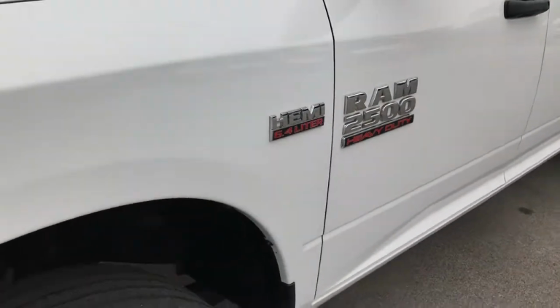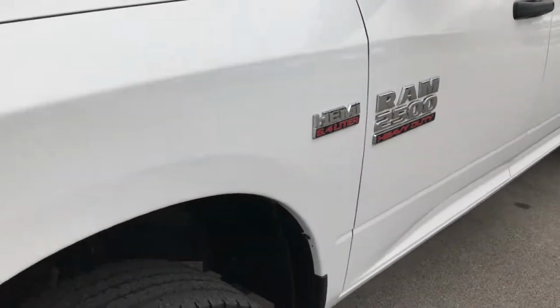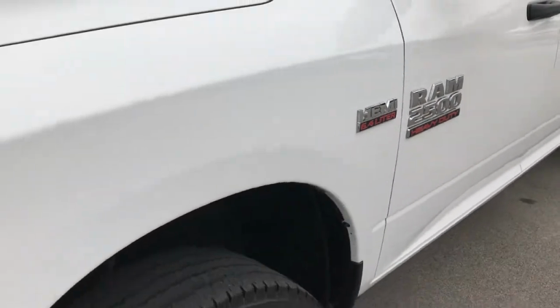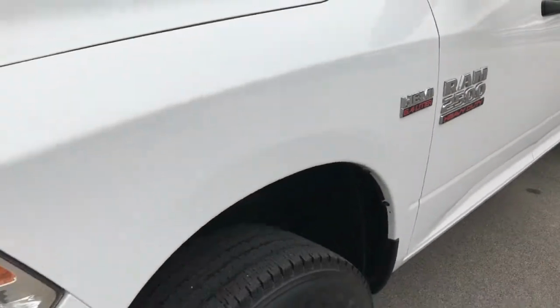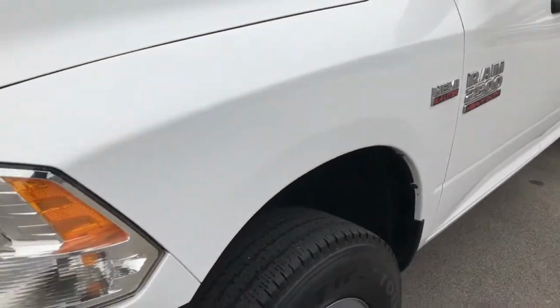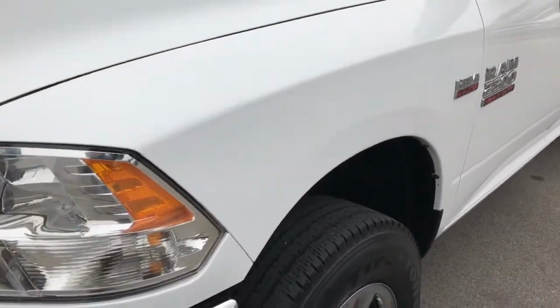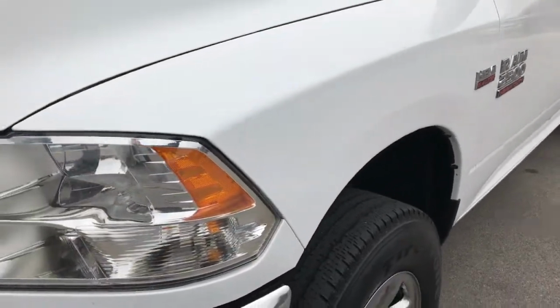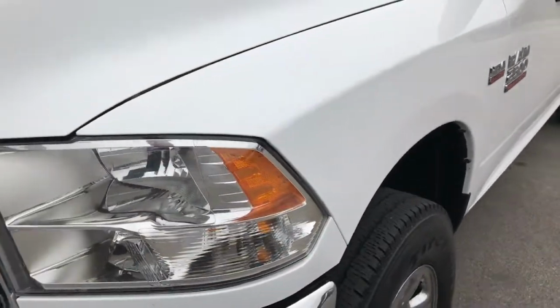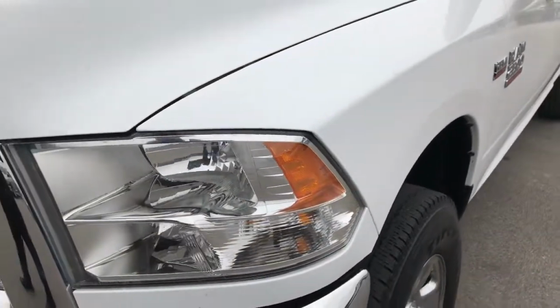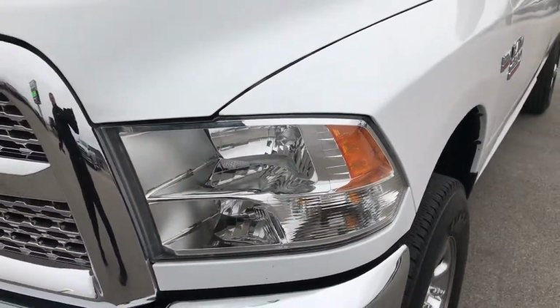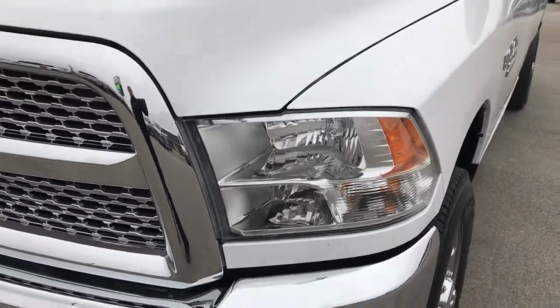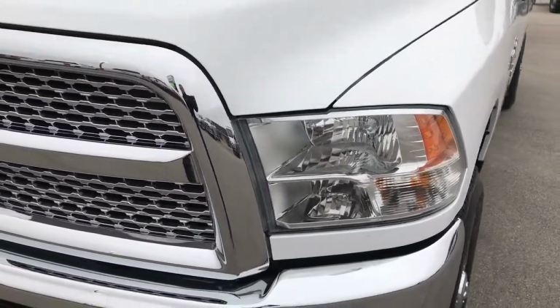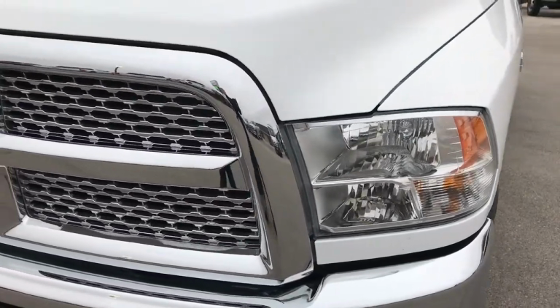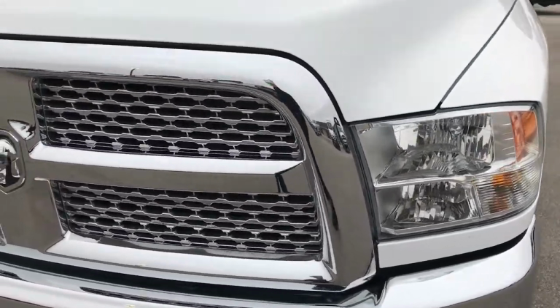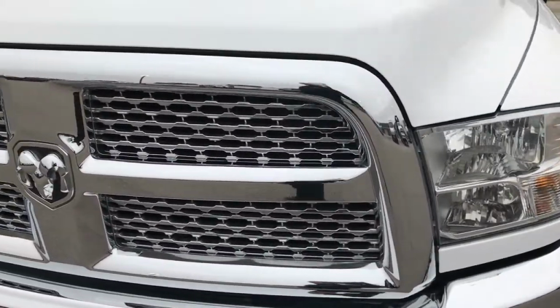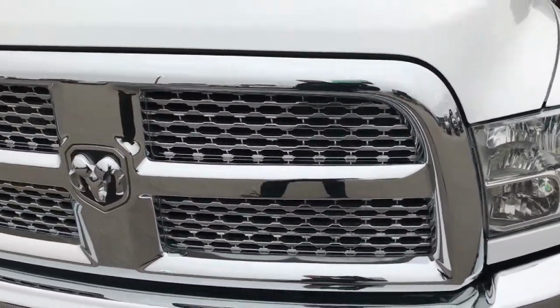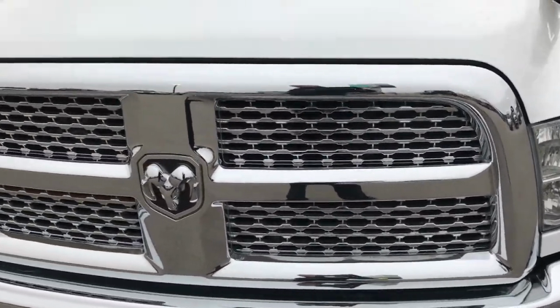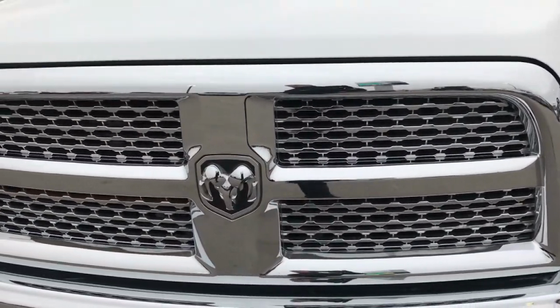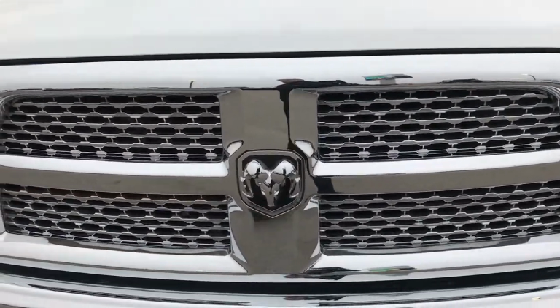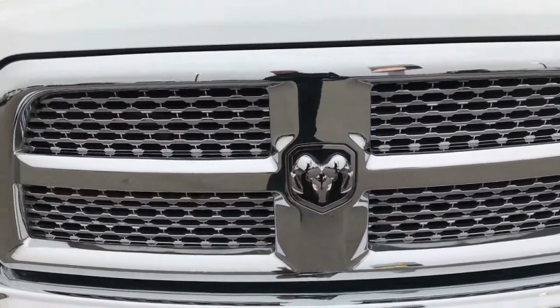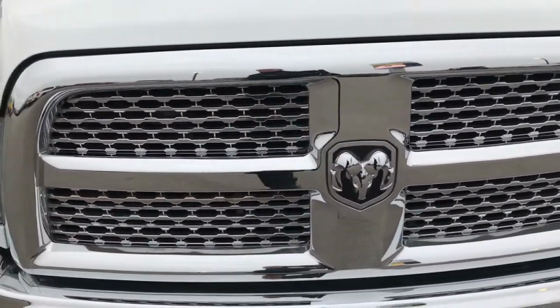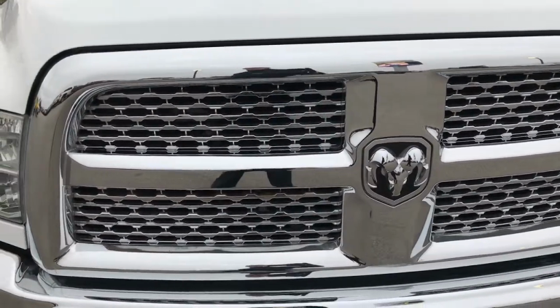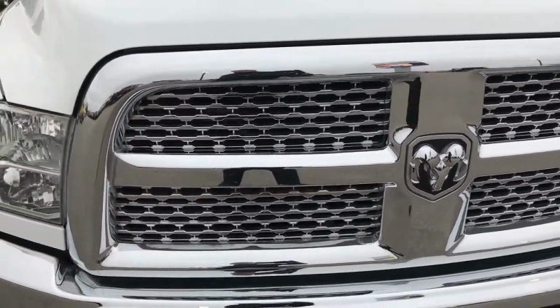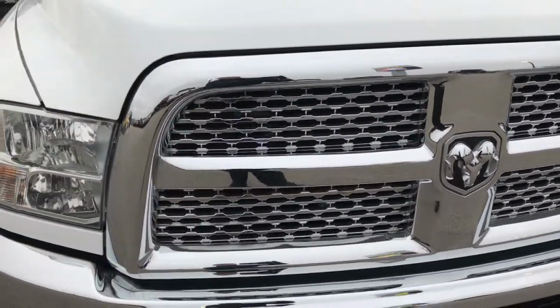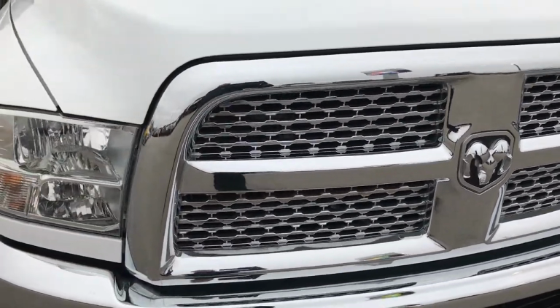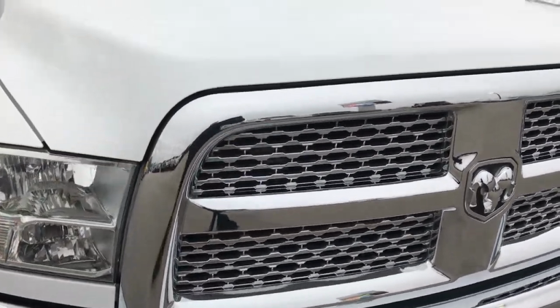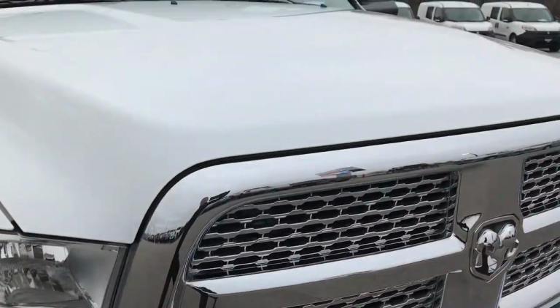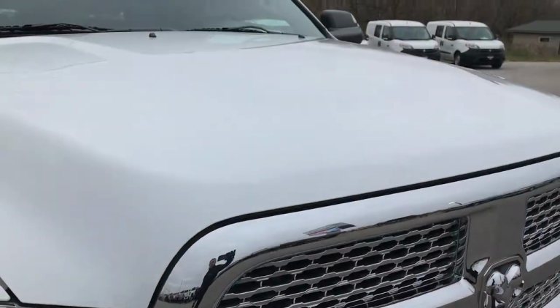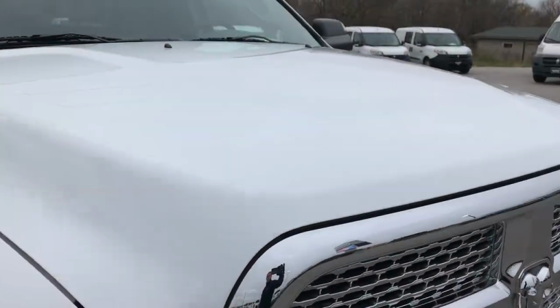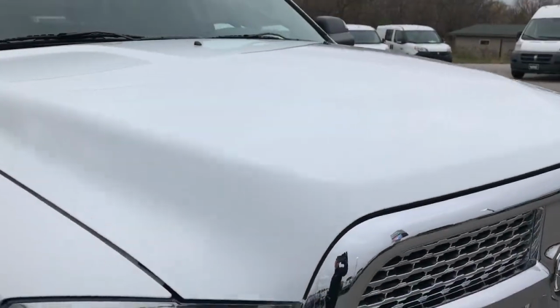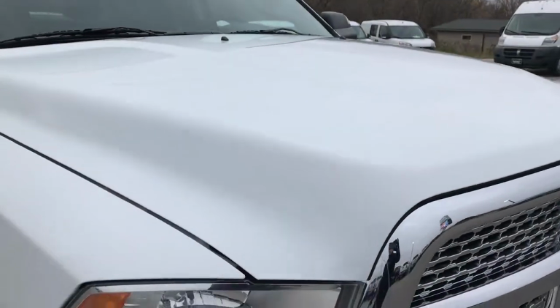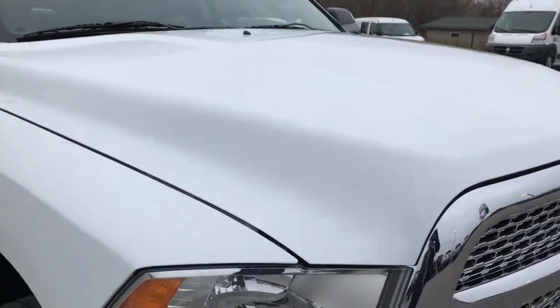We shoot all of our videos in 1080p, so if you have HD capabilities on your computer, tablet, or smartphone device, turn them on now — because it's like you're right here checking out the truck with me.